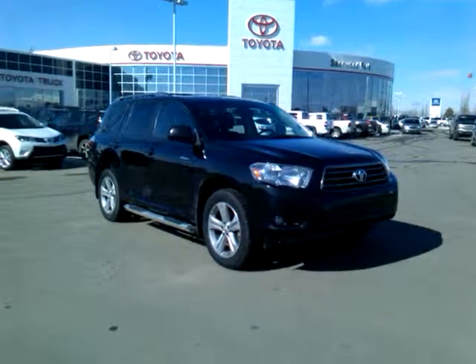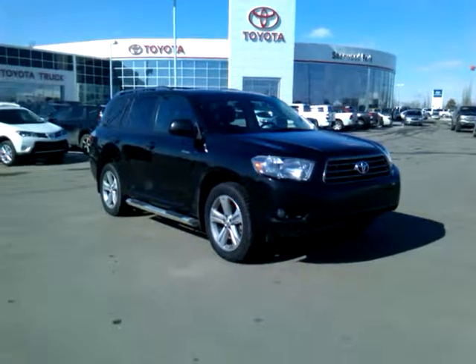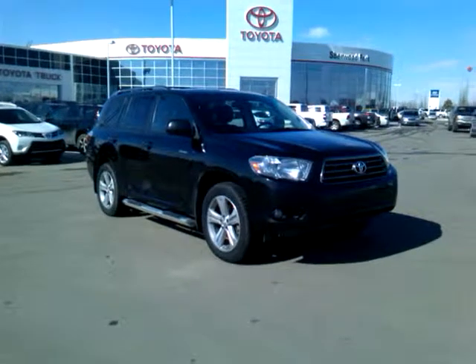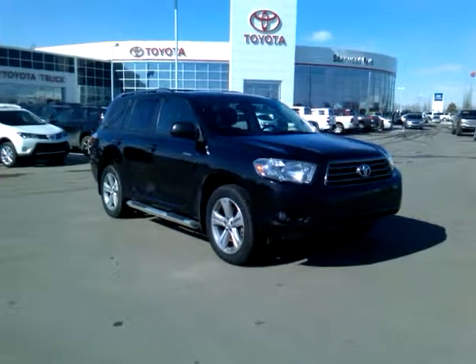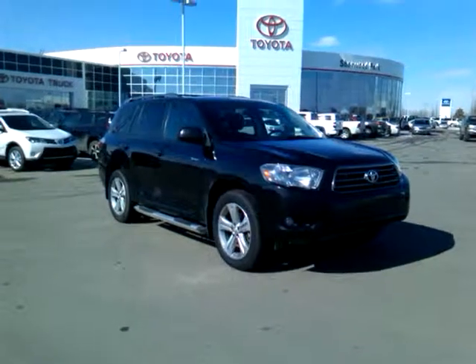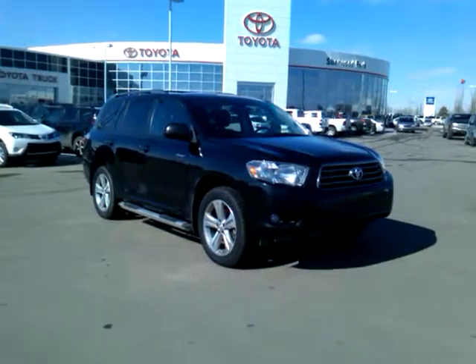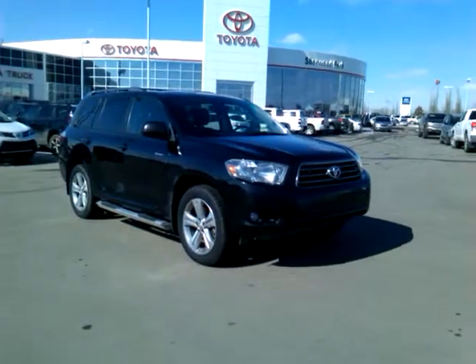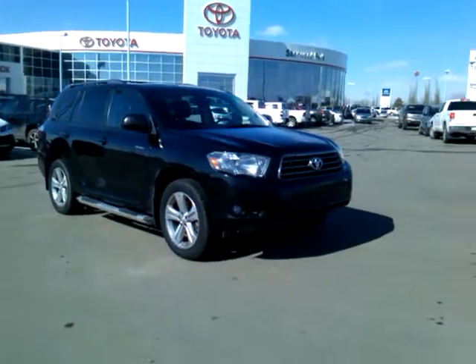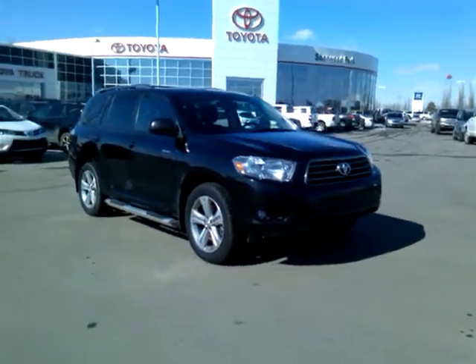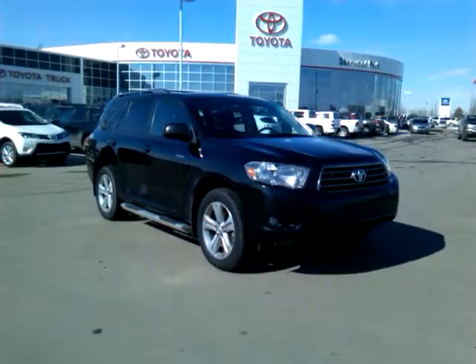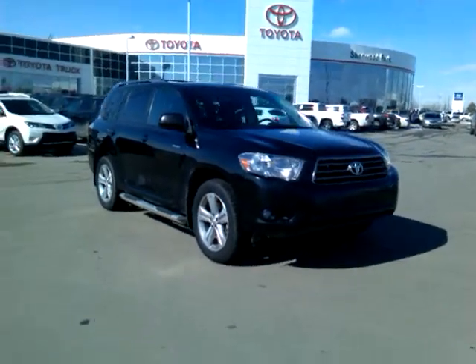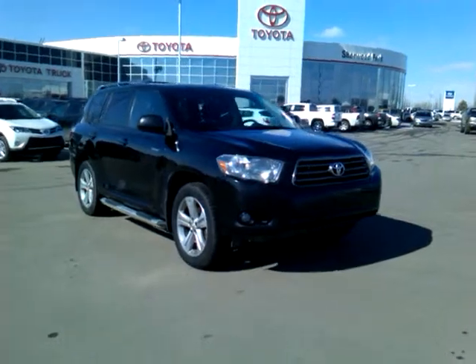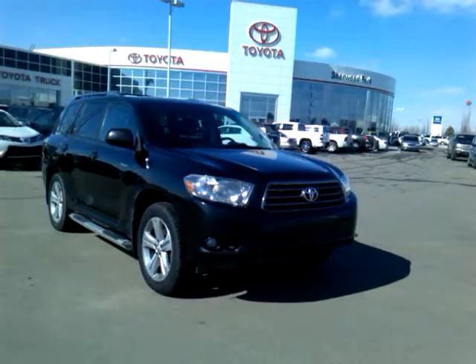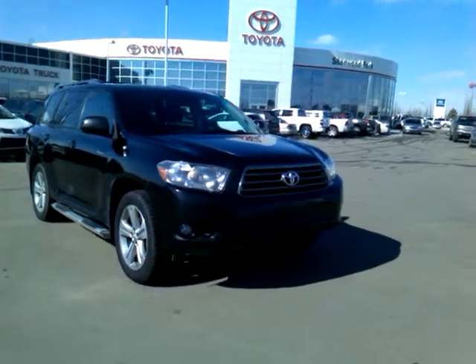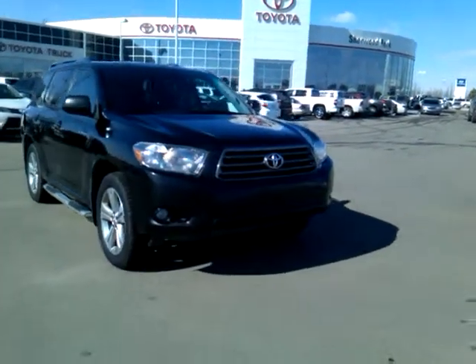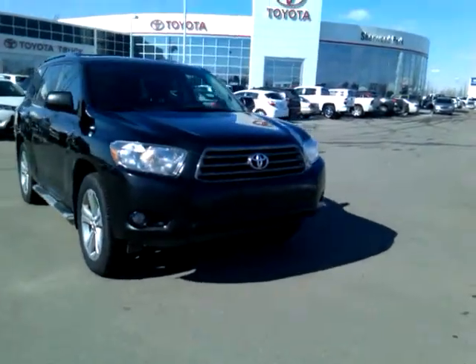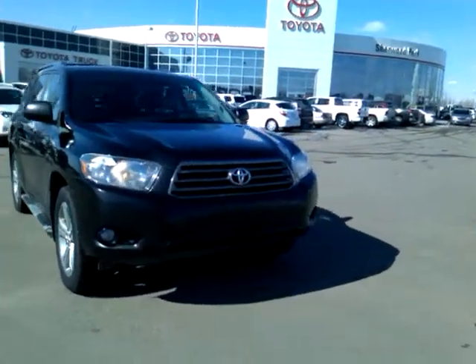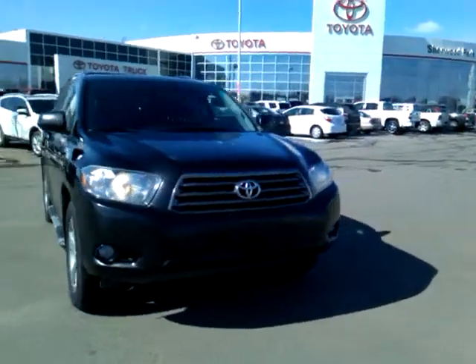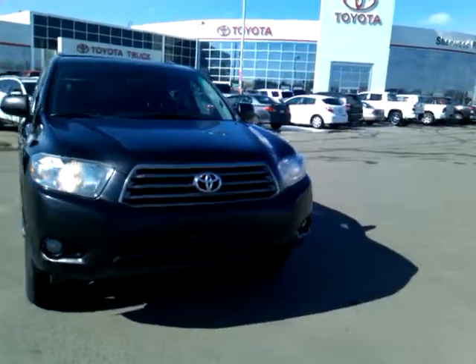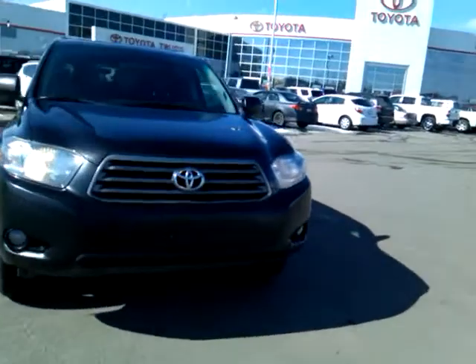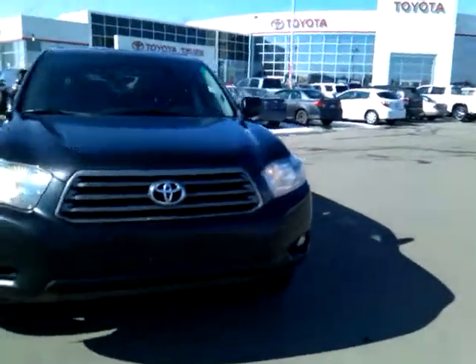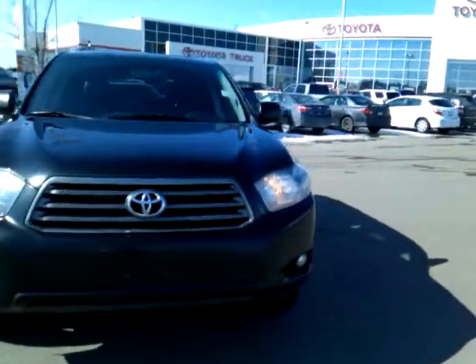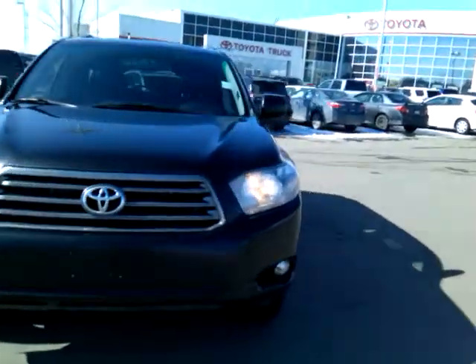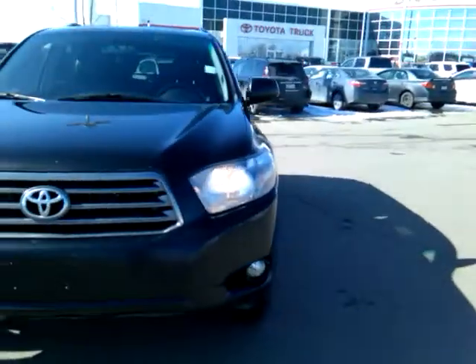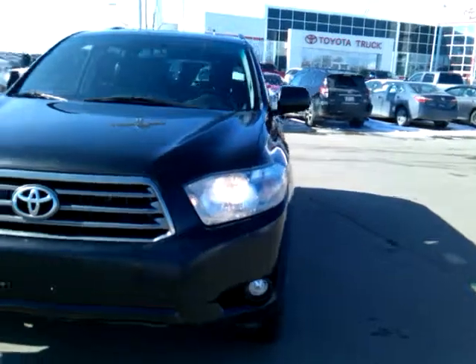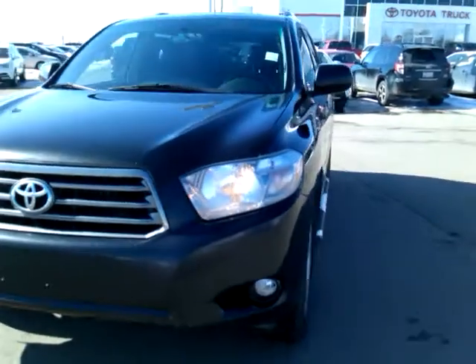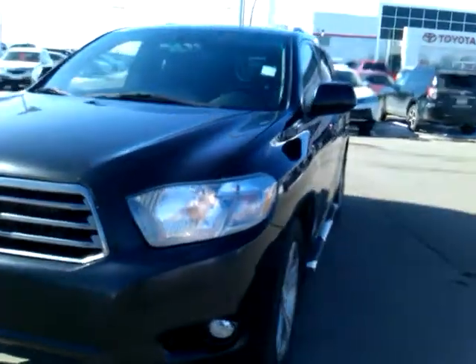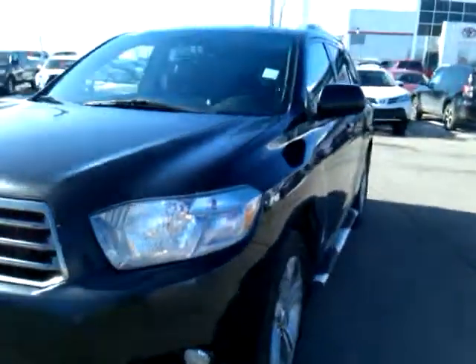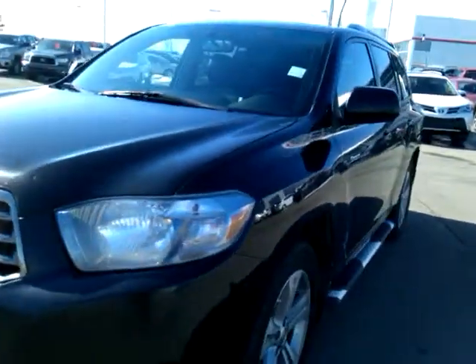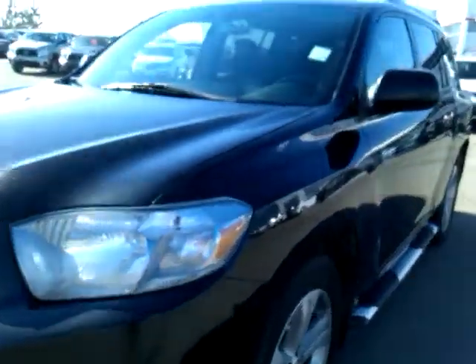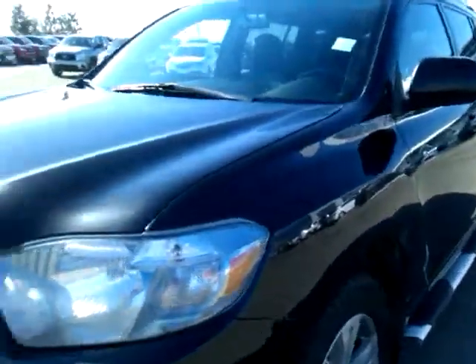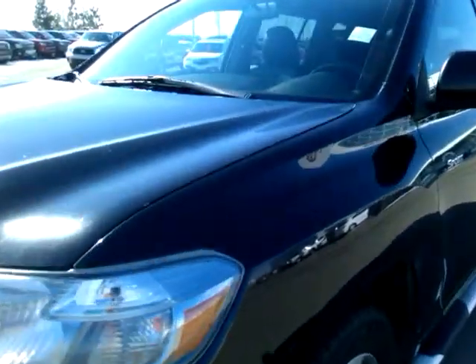Hi Darren, it's Allison here at Sherwood Park Toyota. Thank you for your interest in this awesome 2010 Toyota Highlander Sport. We're very fortunate to have this in our pre-owned inventory. I thought I'd give you a quick tour to leave a chance to make it in for yourself.